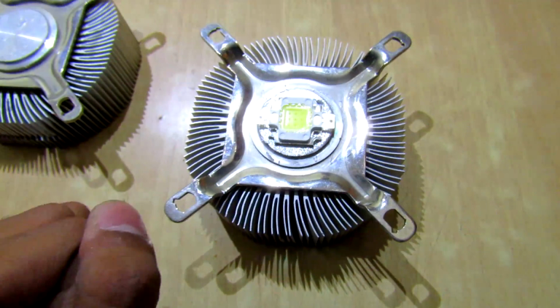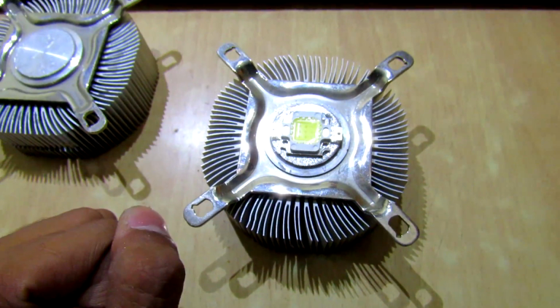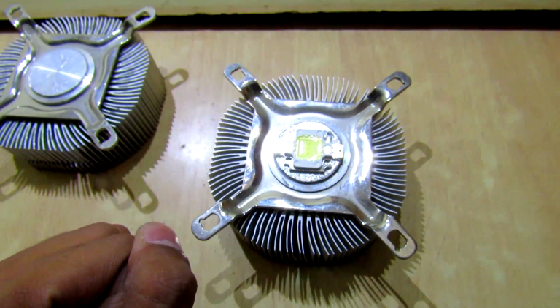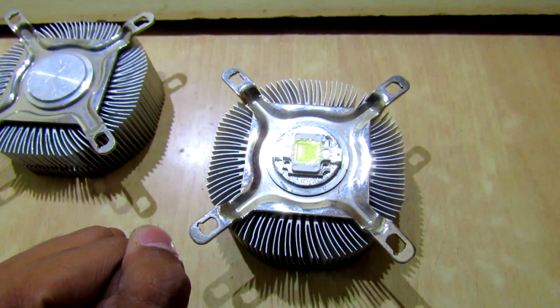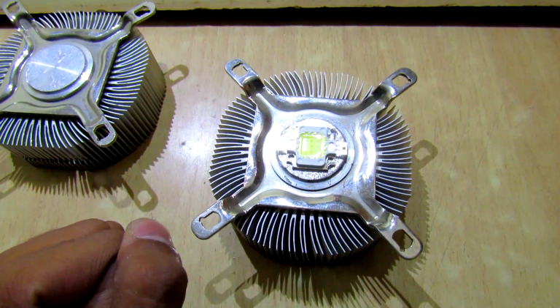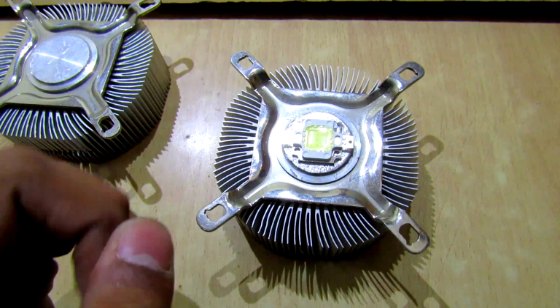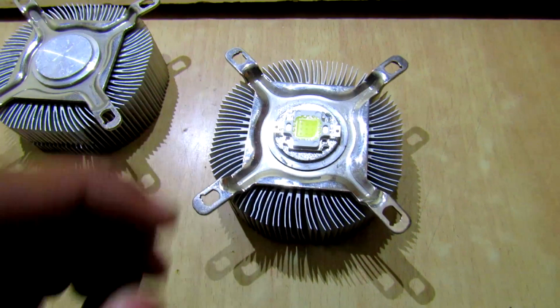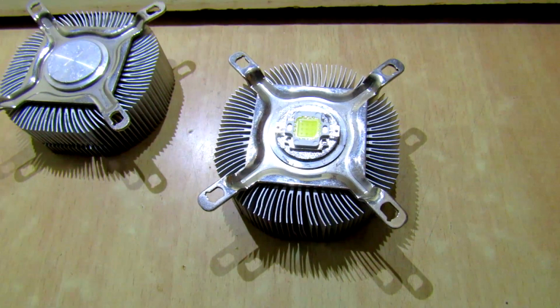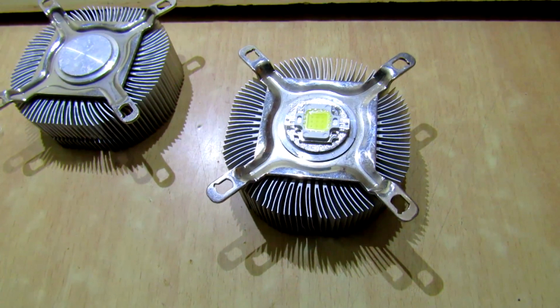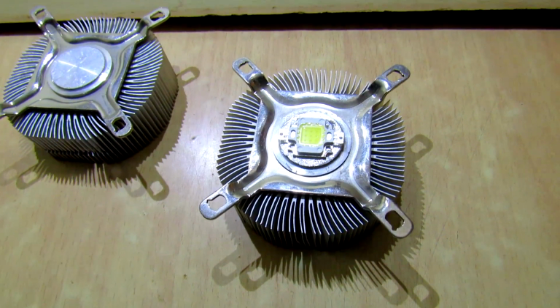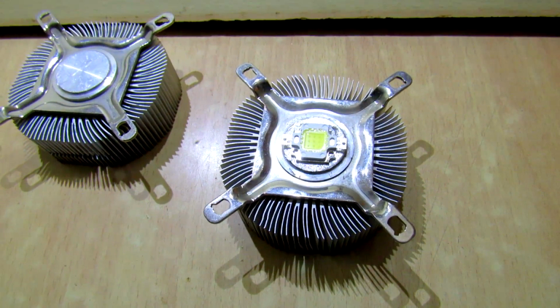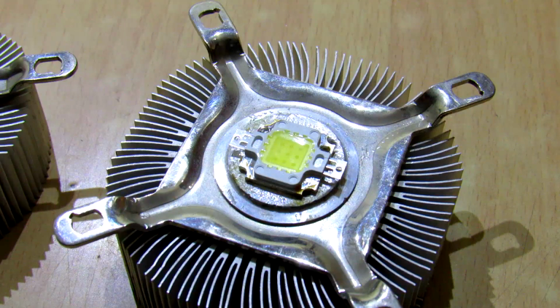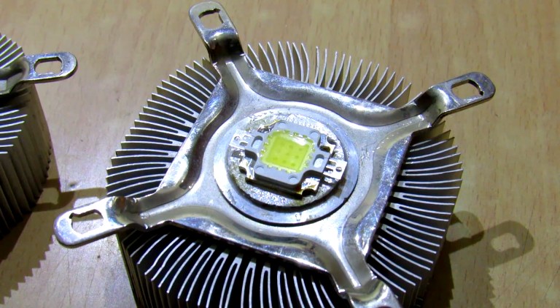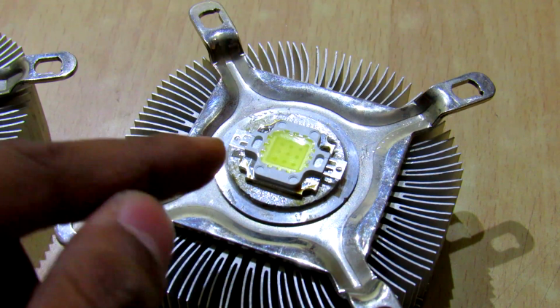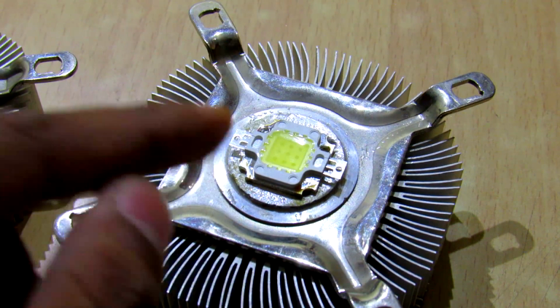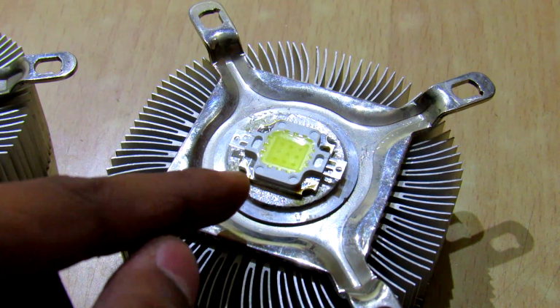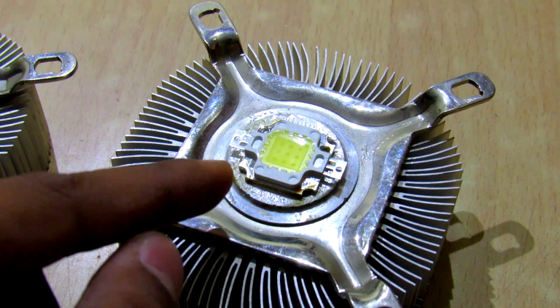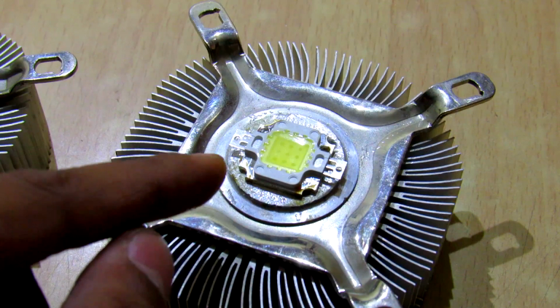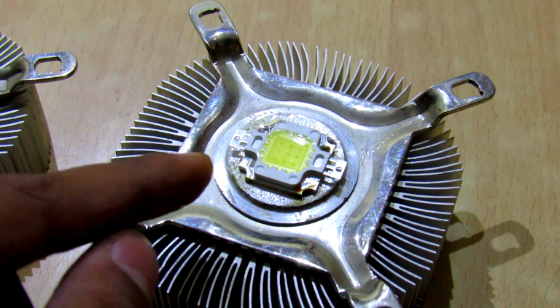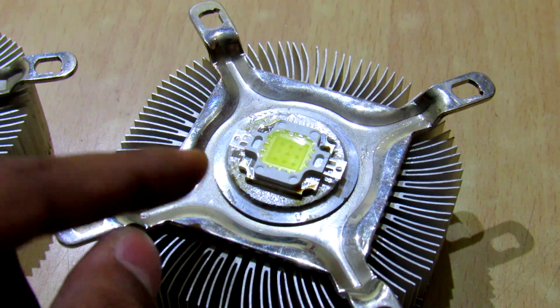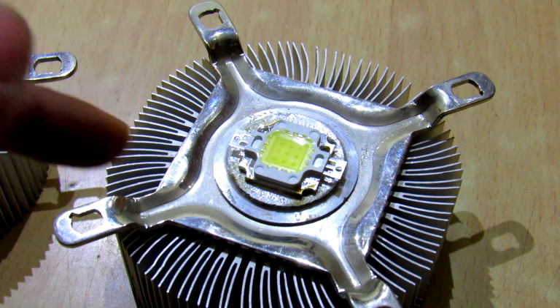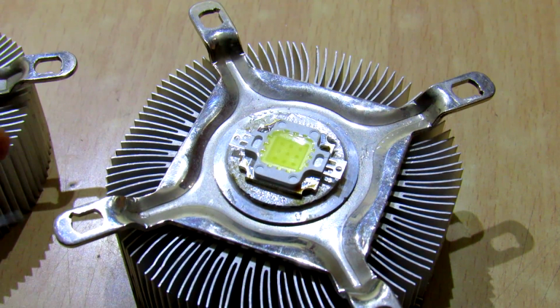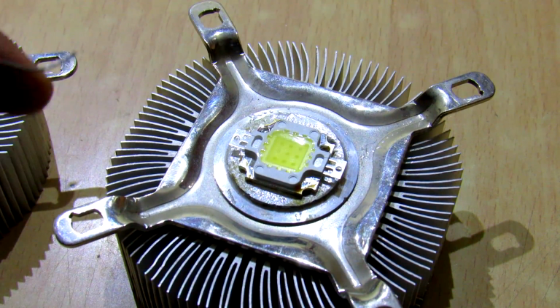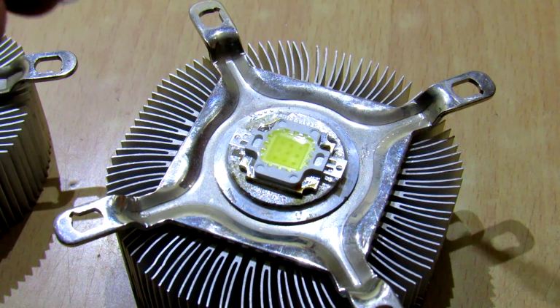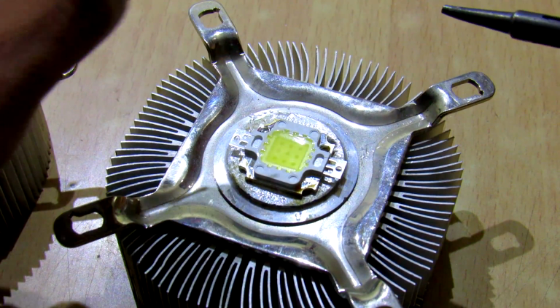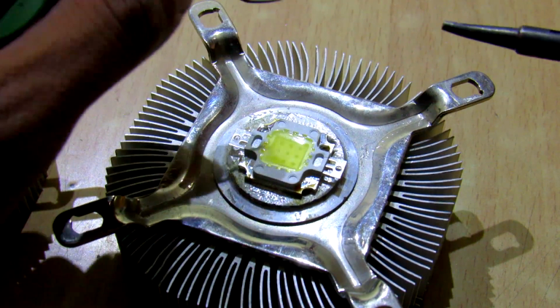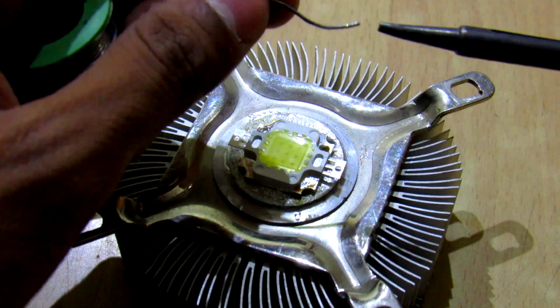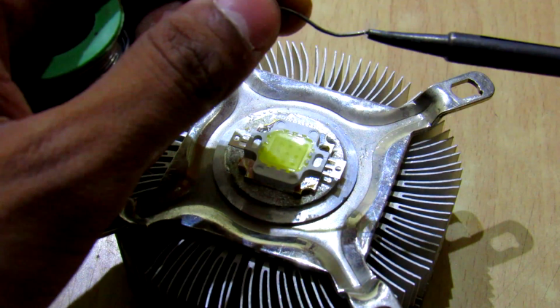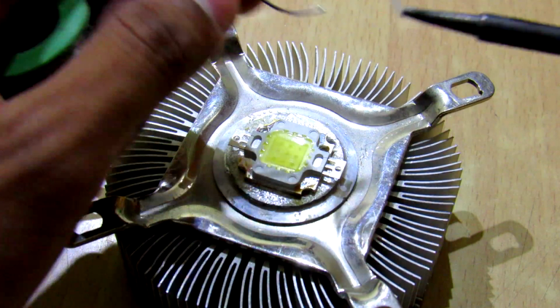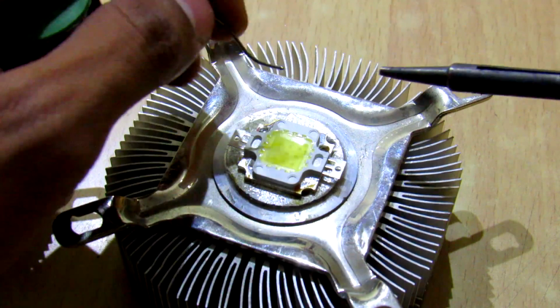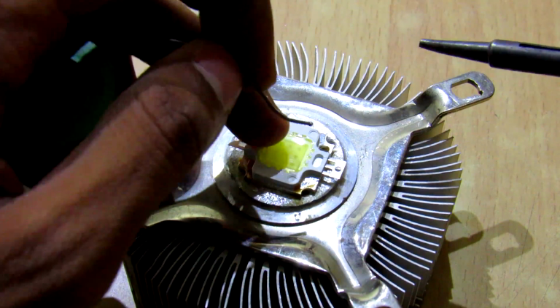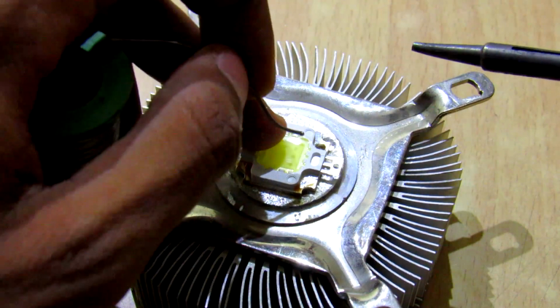Right now I don't have thermal paste, but I think it will be fine. So let's try and do the soldering.